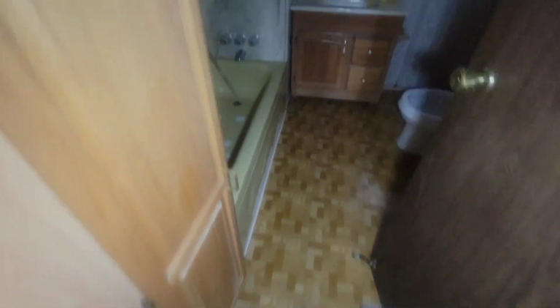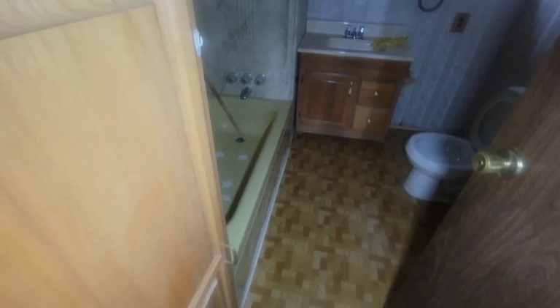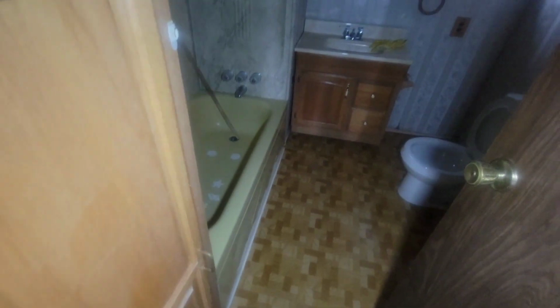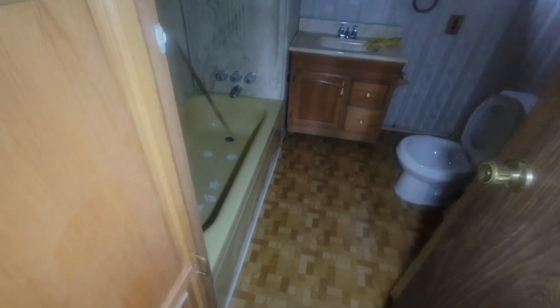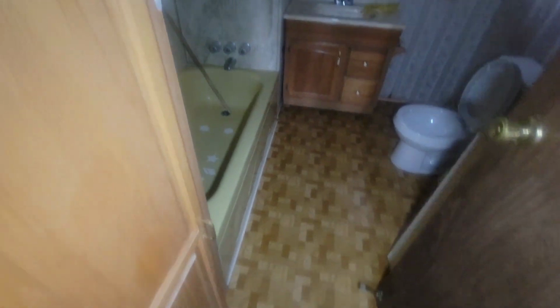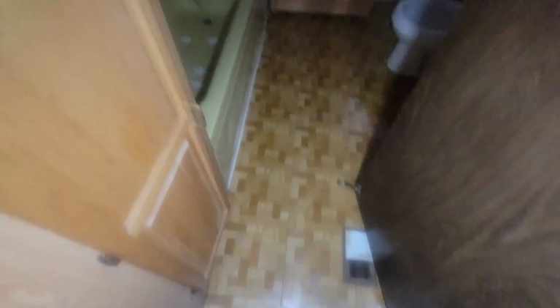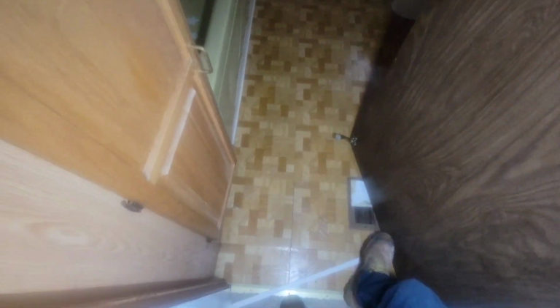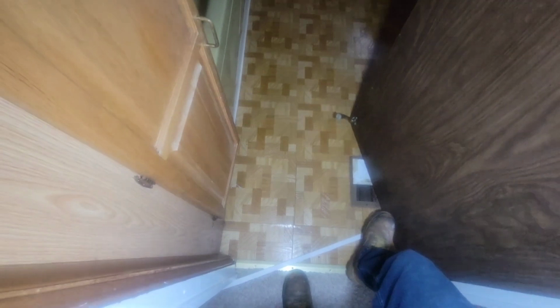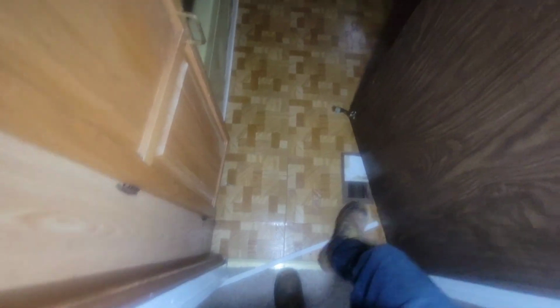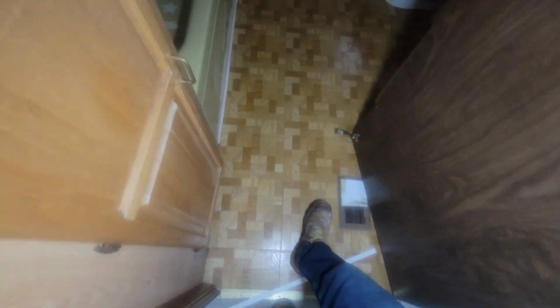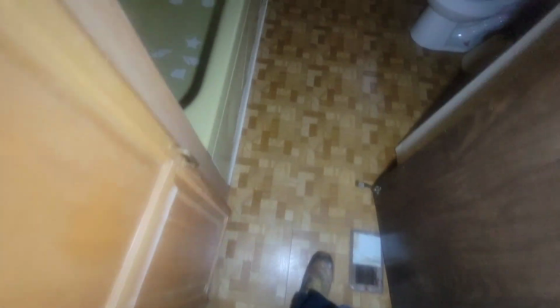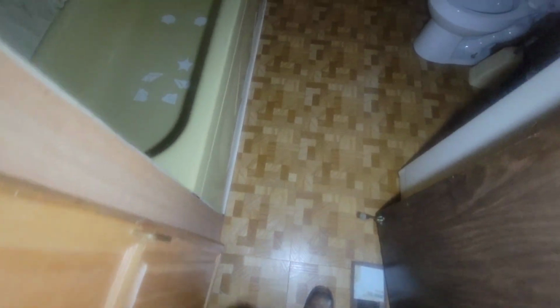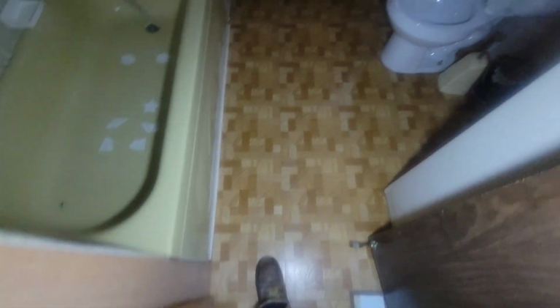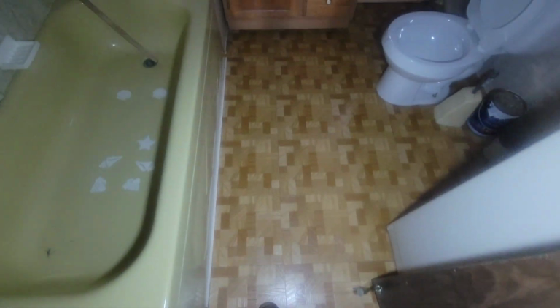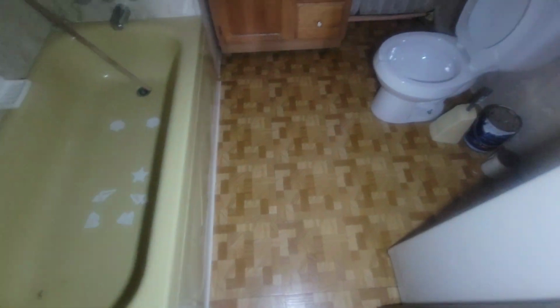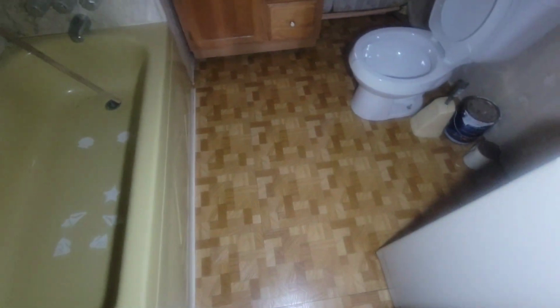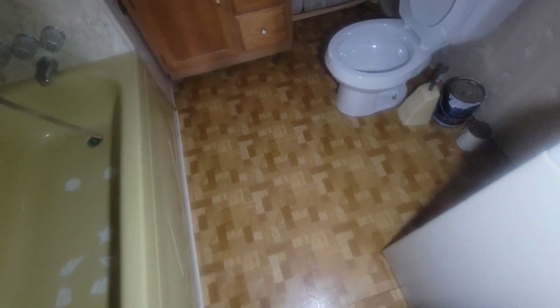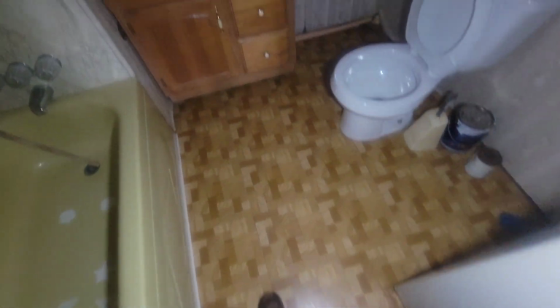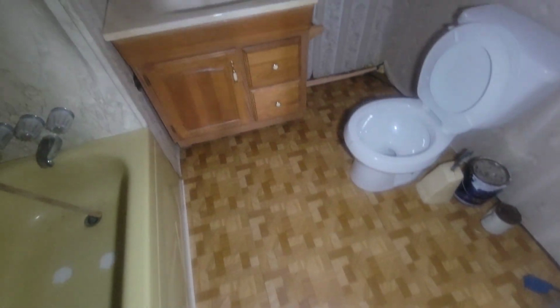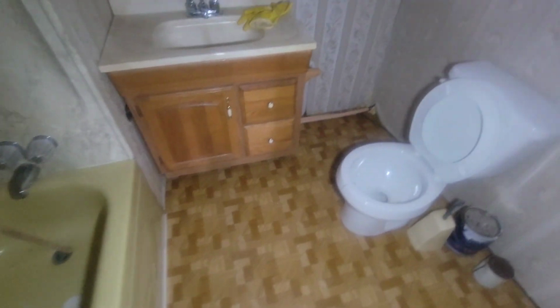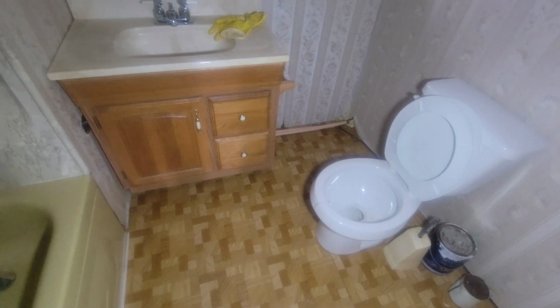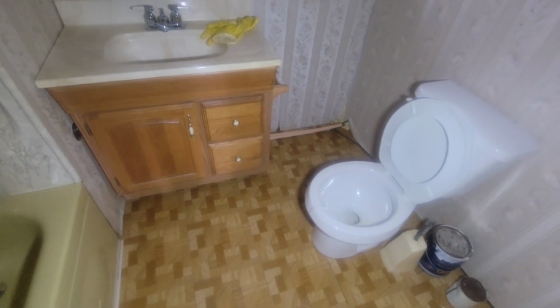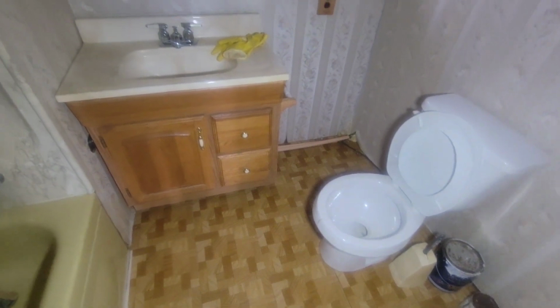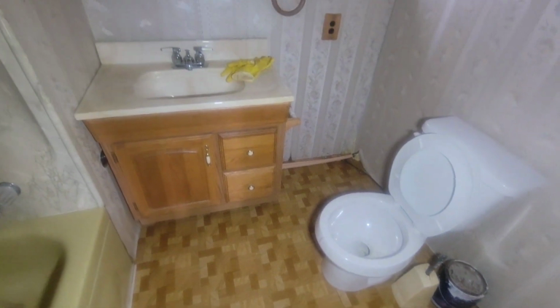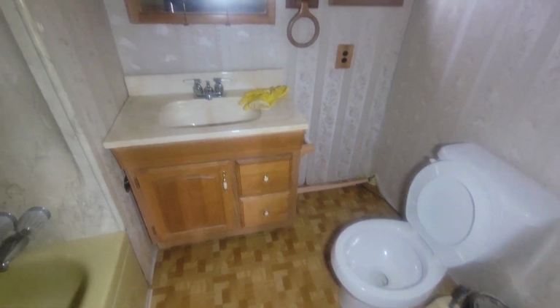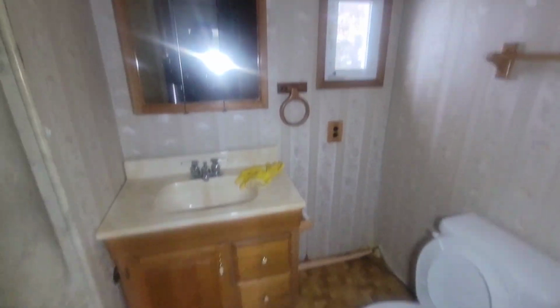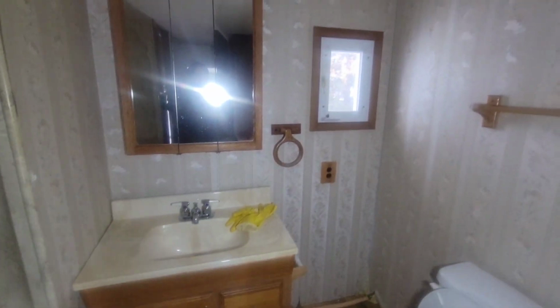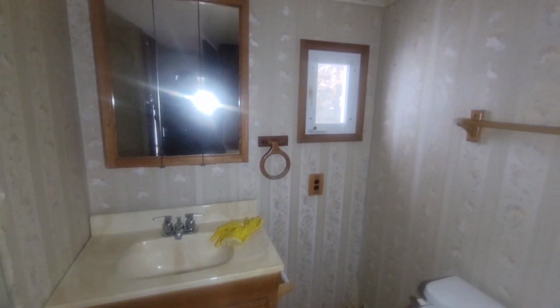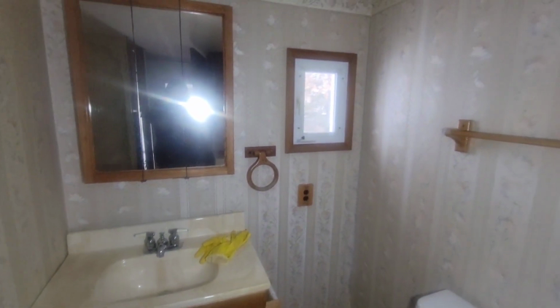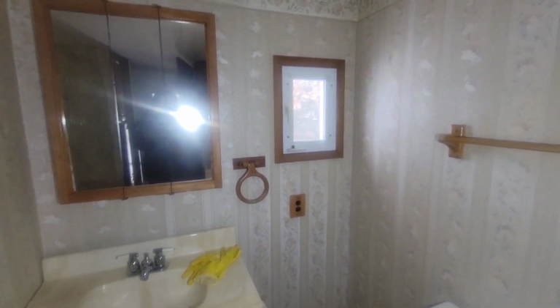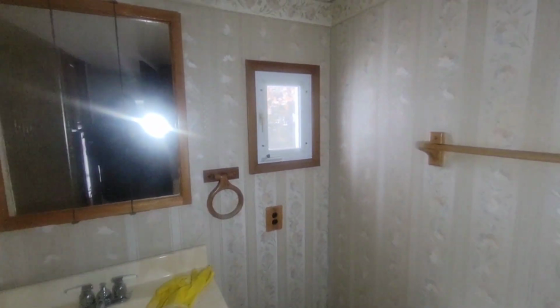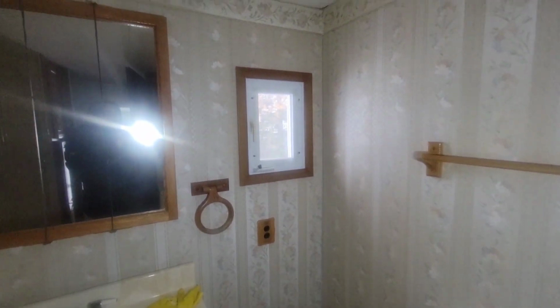This is a vintage bathroom — I like this, you don't really see stuff like this anymore. Oh, warfare in here. That's a tiny window.